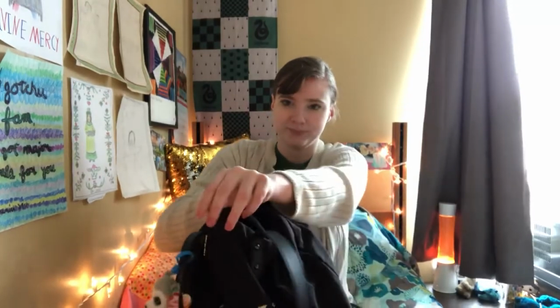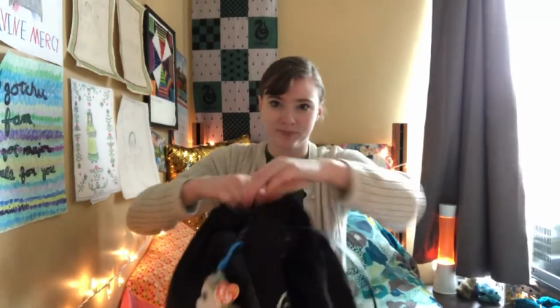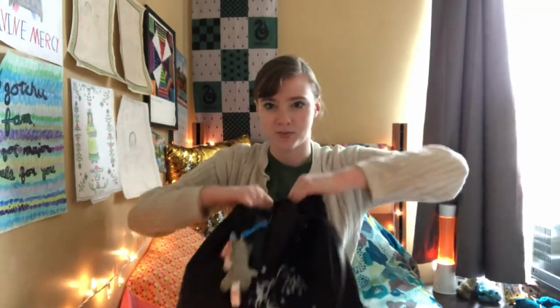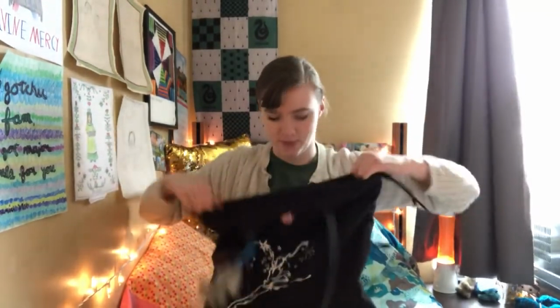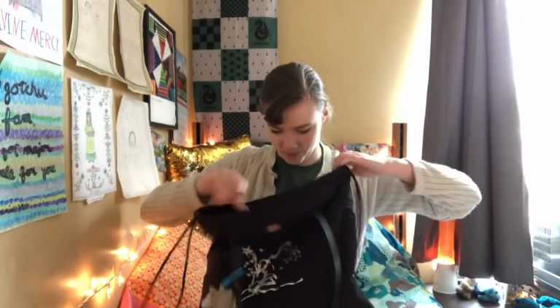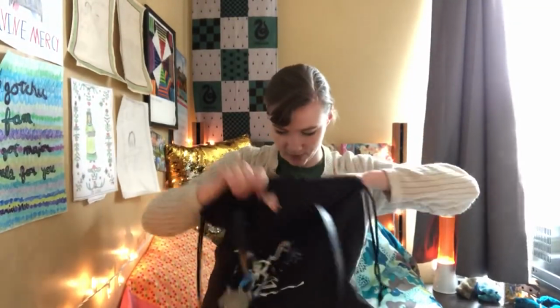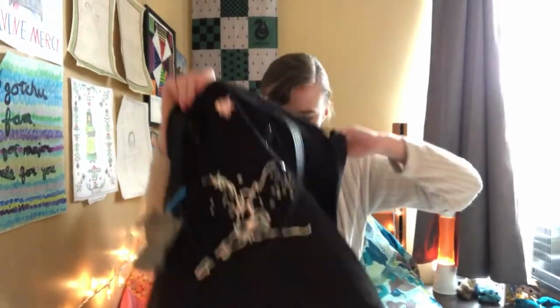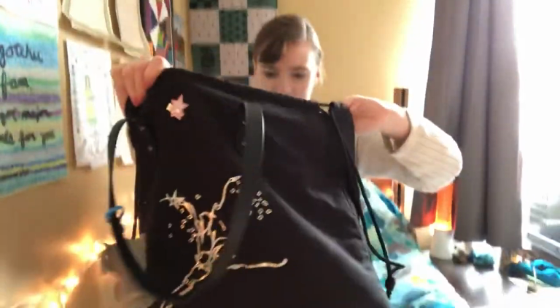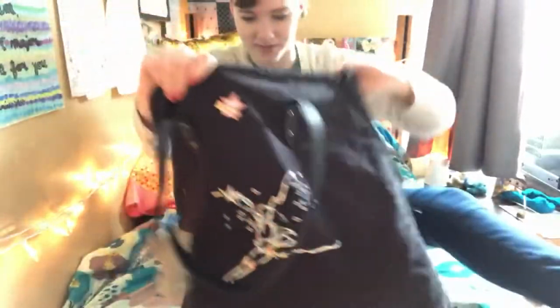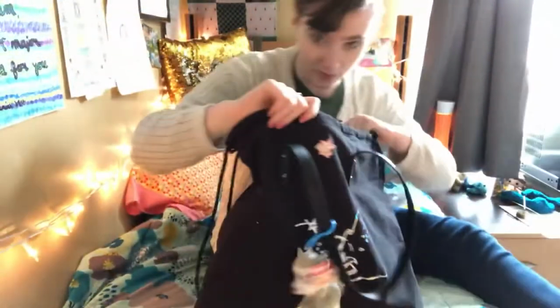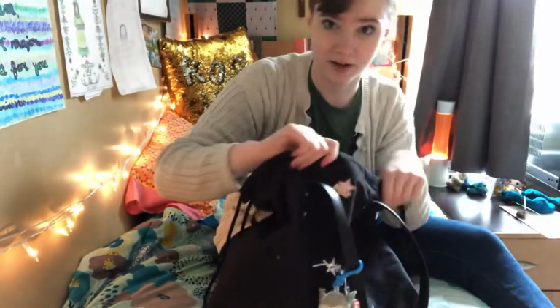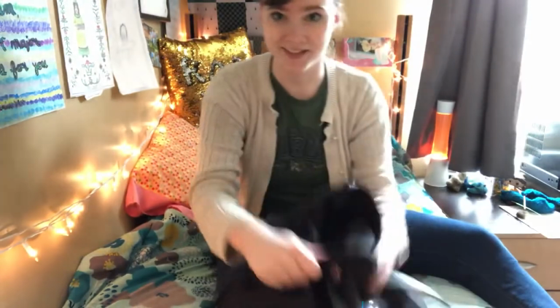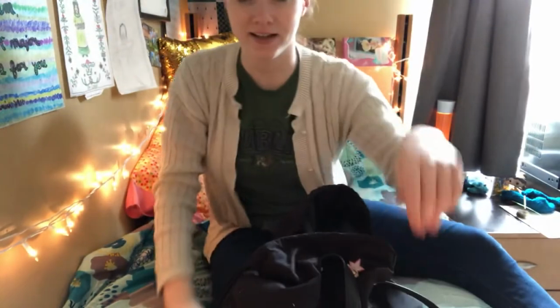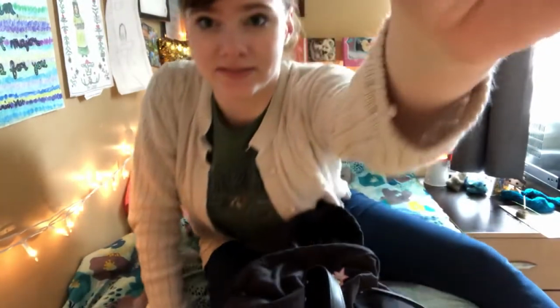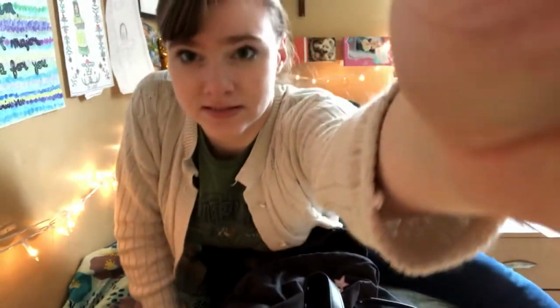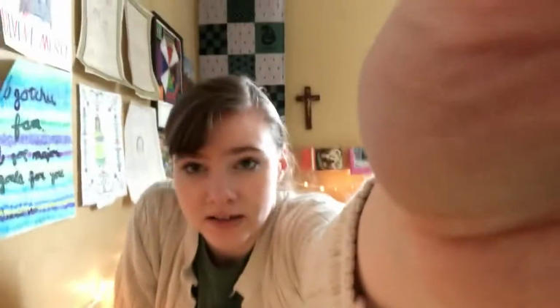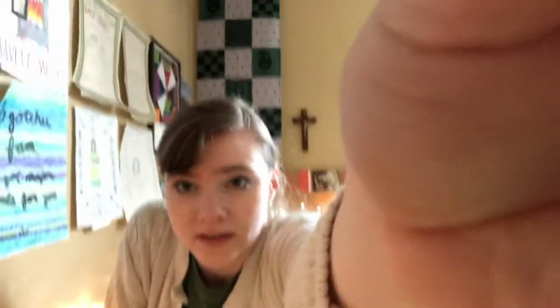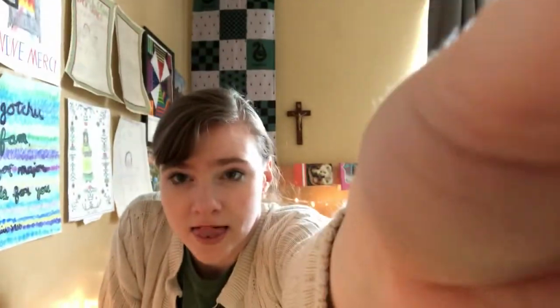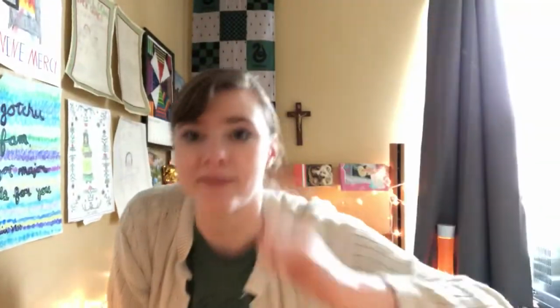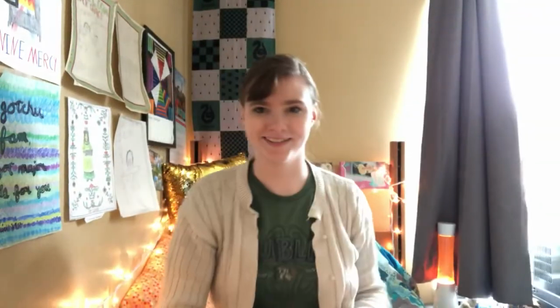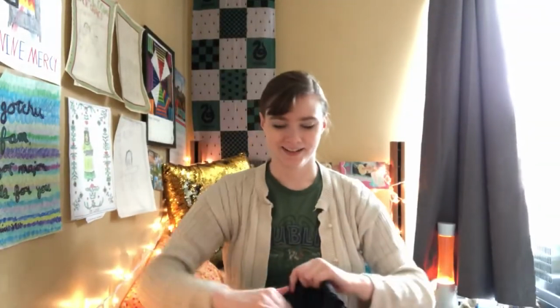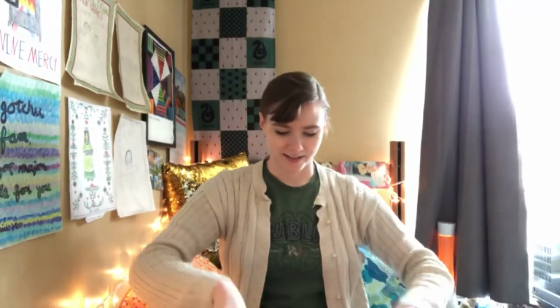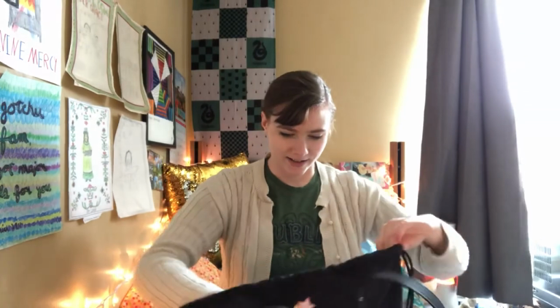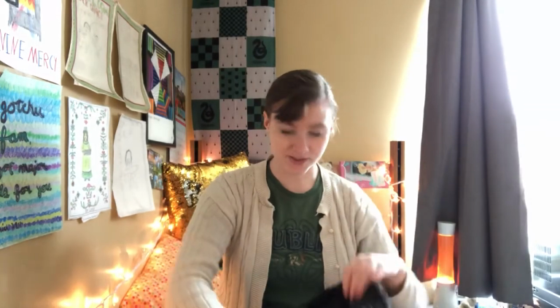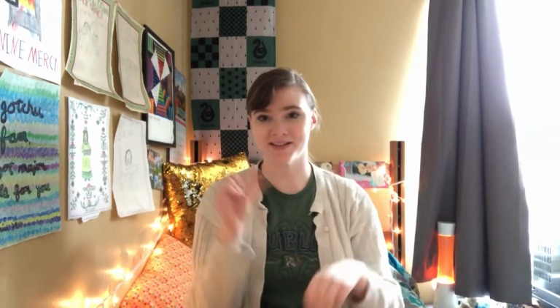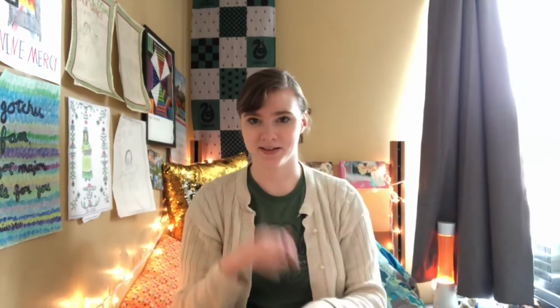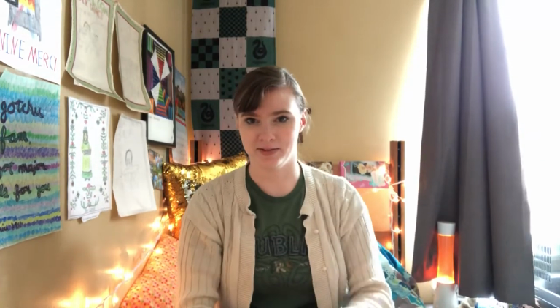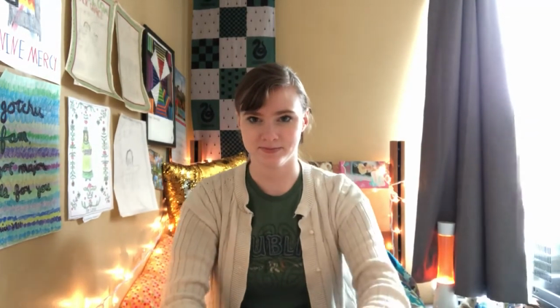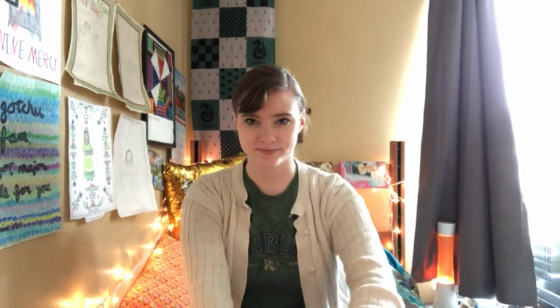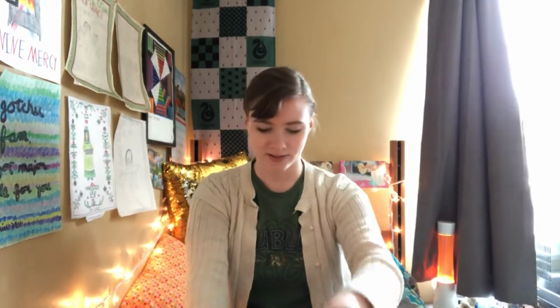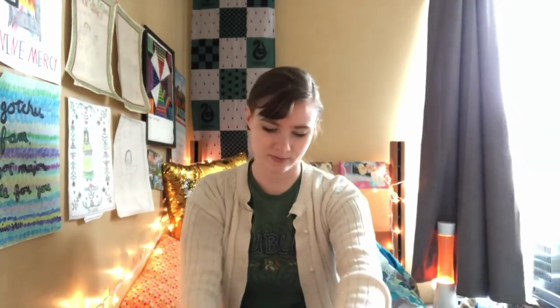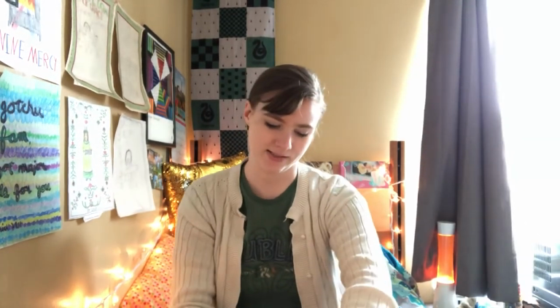So let's break this puppy open, shall we. I don't even know what I have in here. I'm struggling with my setup a little bit but we'll get used to it.